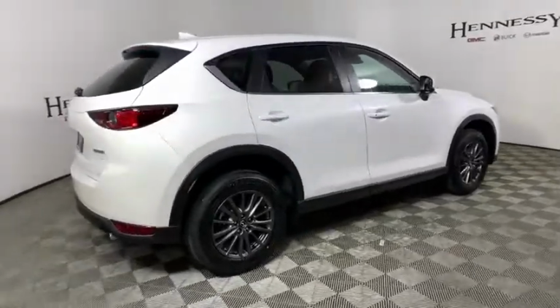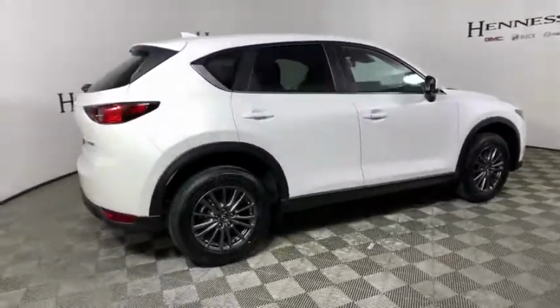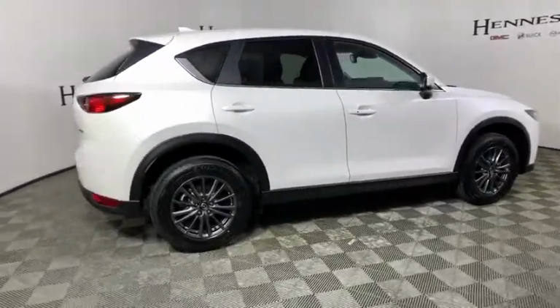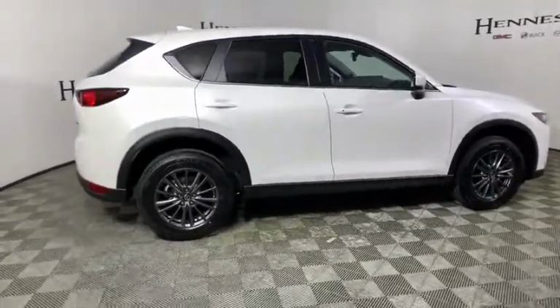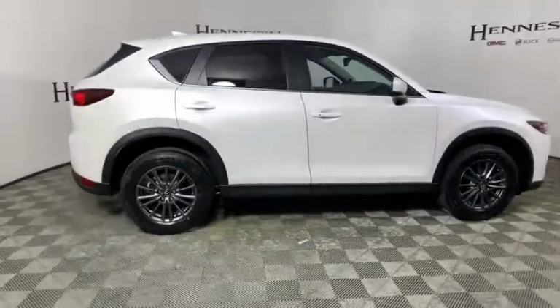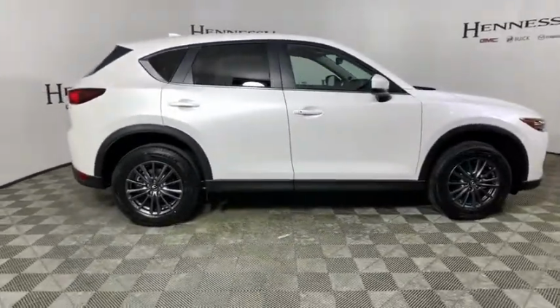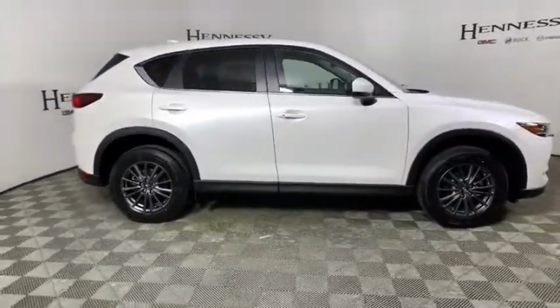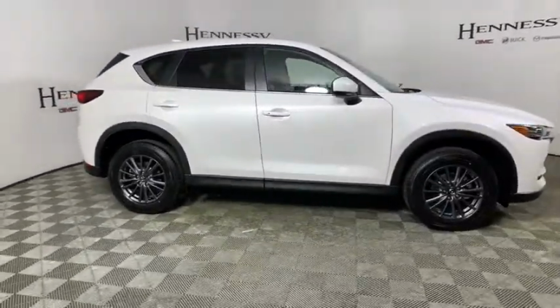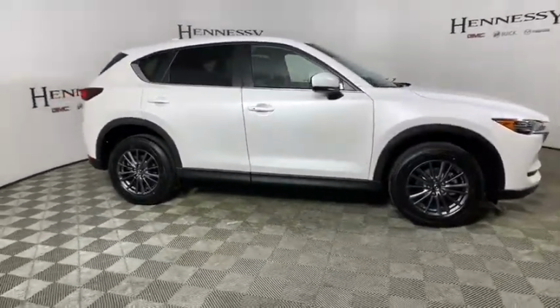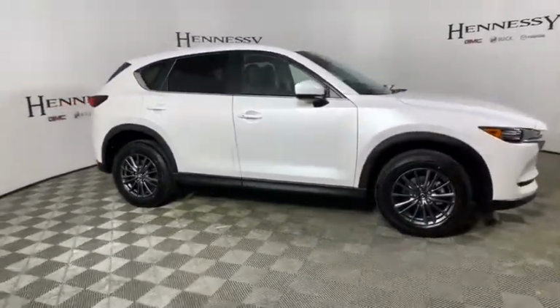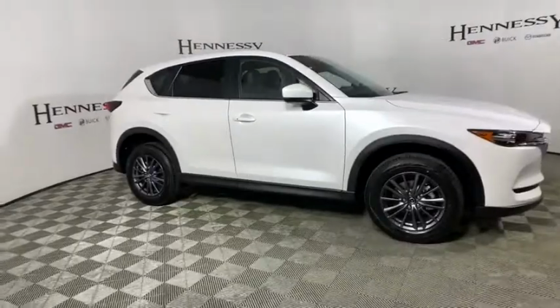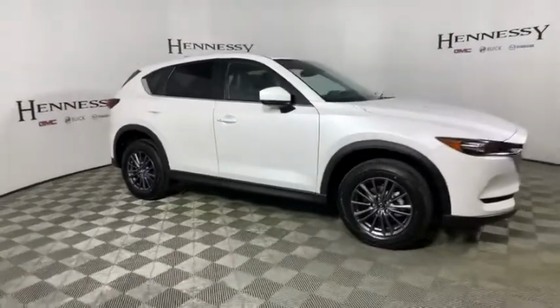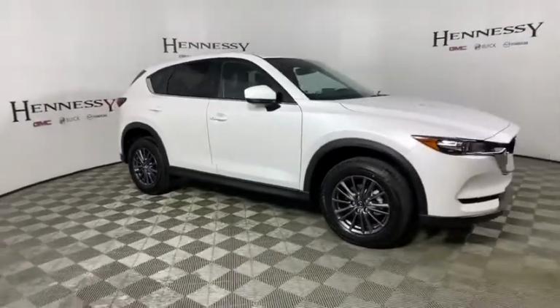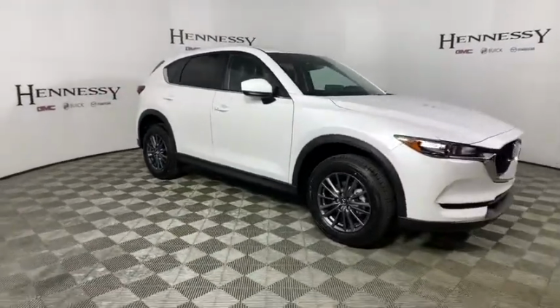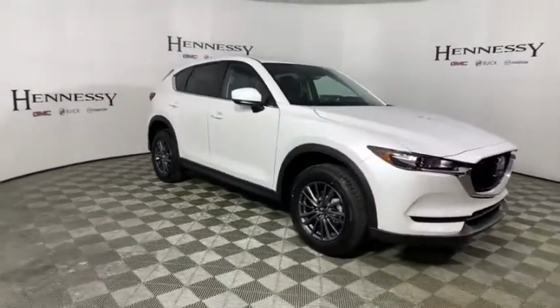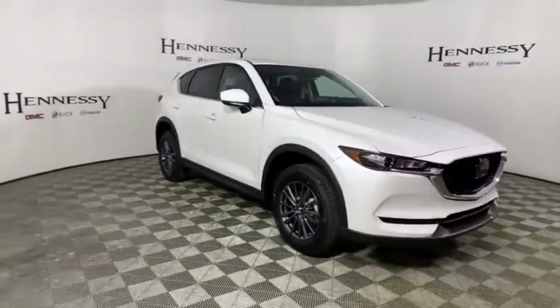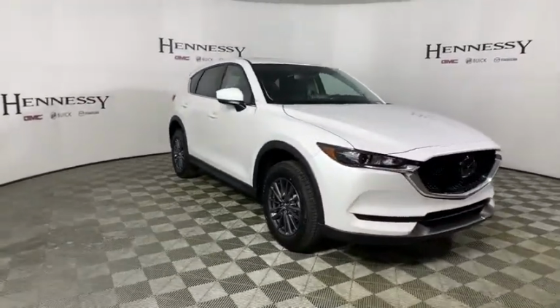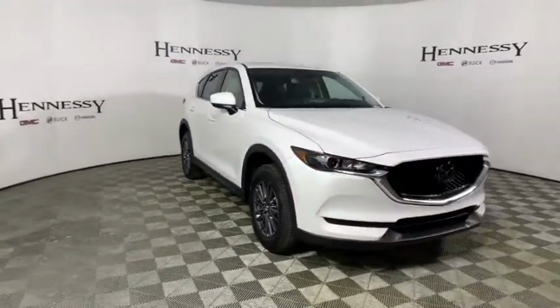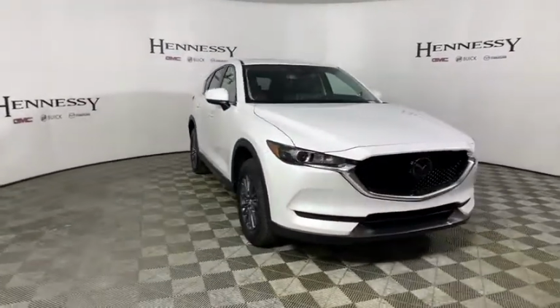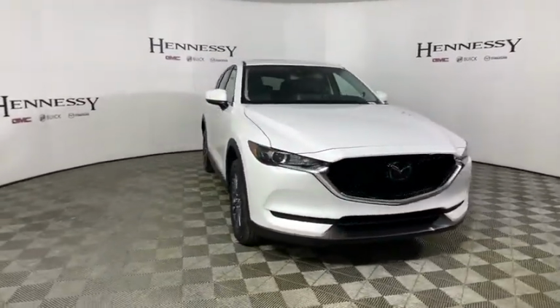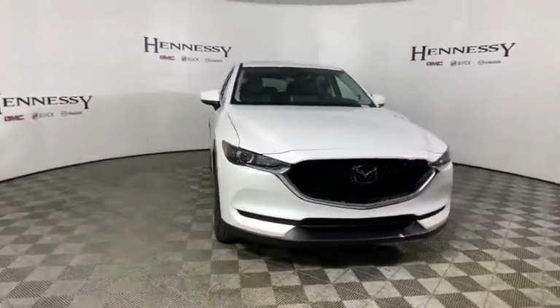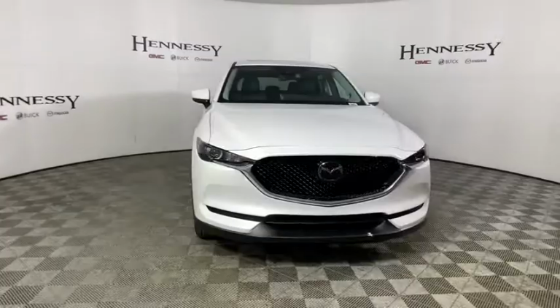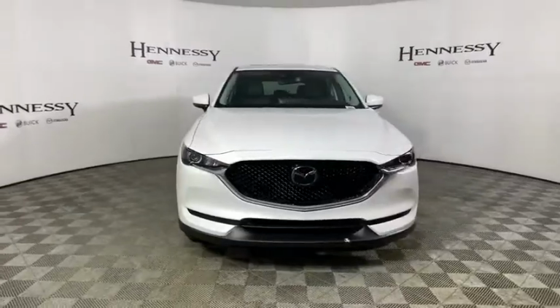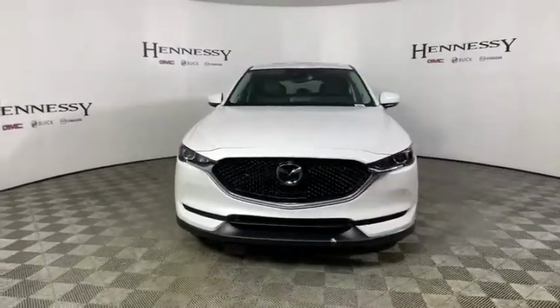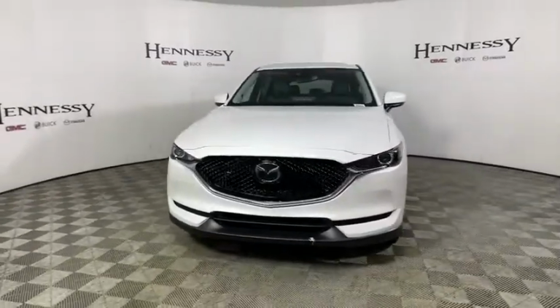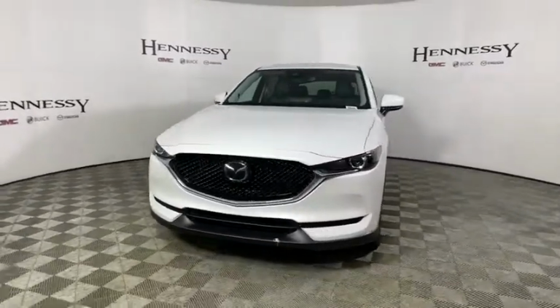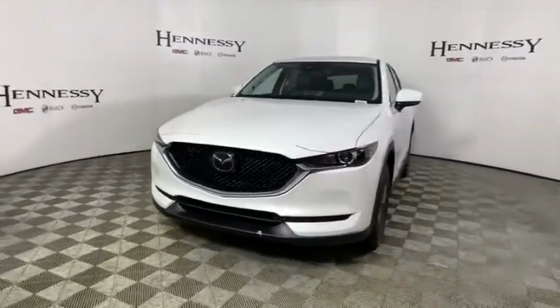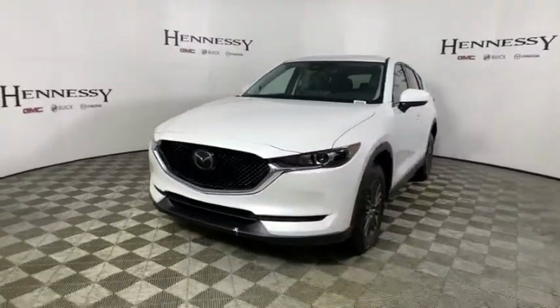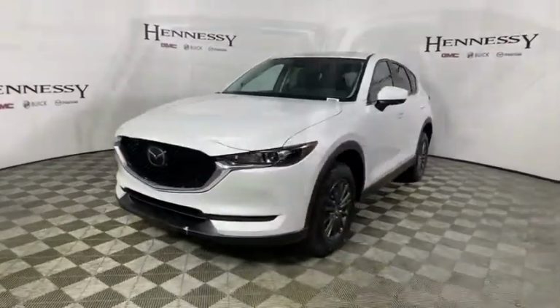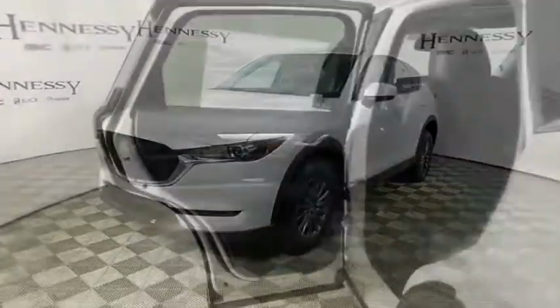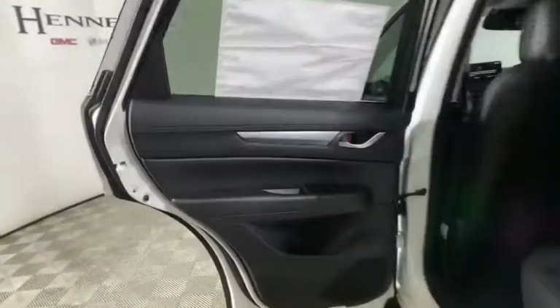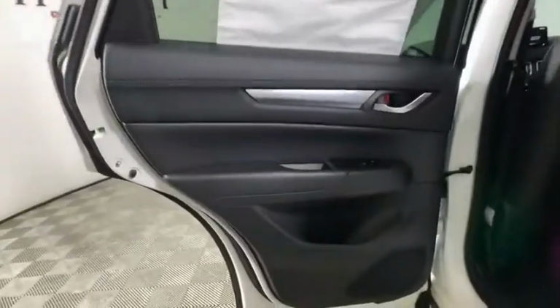Here are some of this vehicle's great options: traction control, dual airbags, alloy wheels, power steering, four-wheel disc brakes, rear window defroster, heated front seats, trip computer, power windows, and electronic stability control.